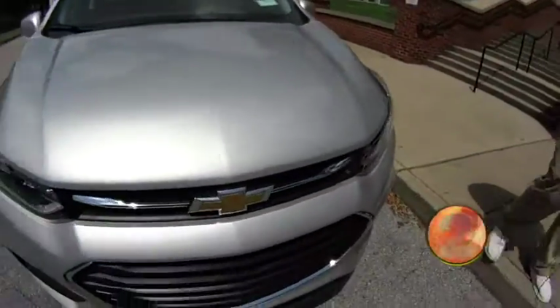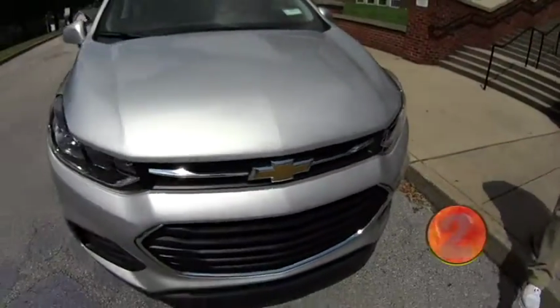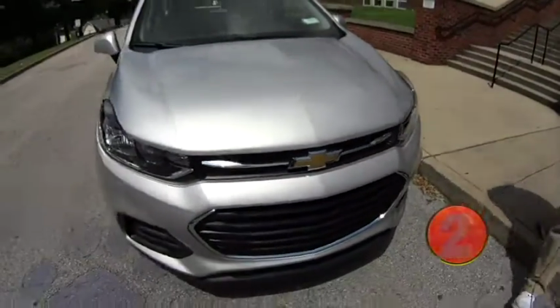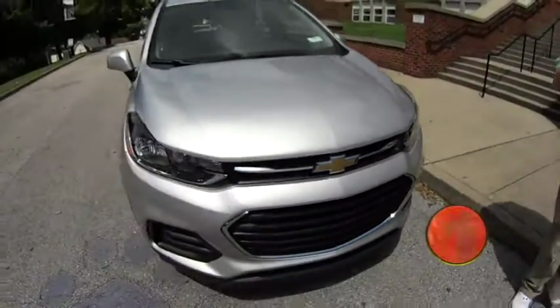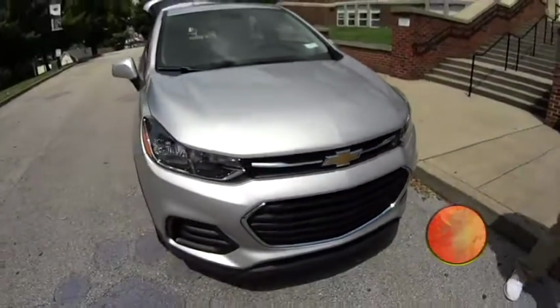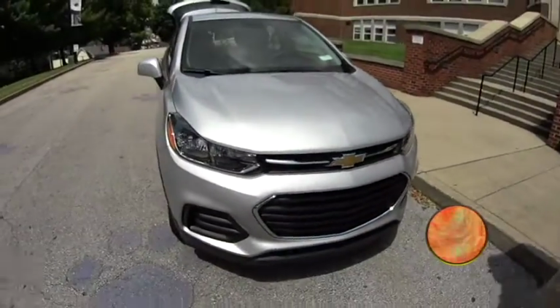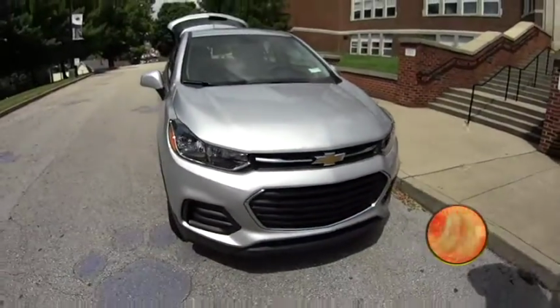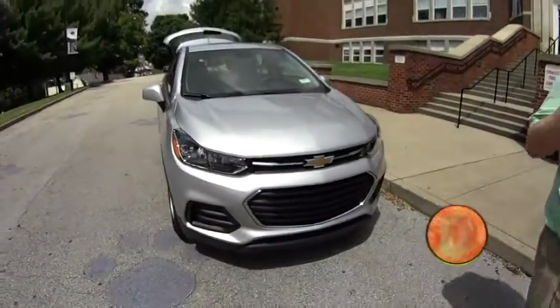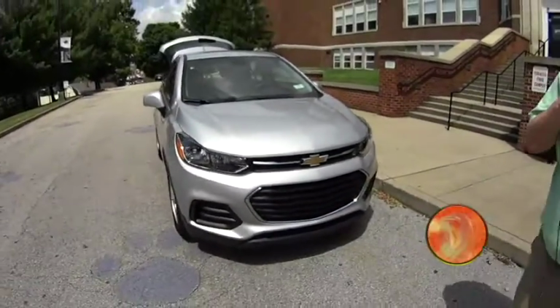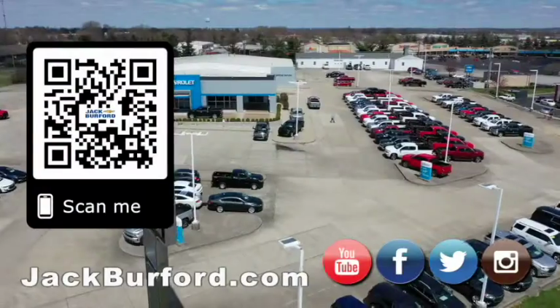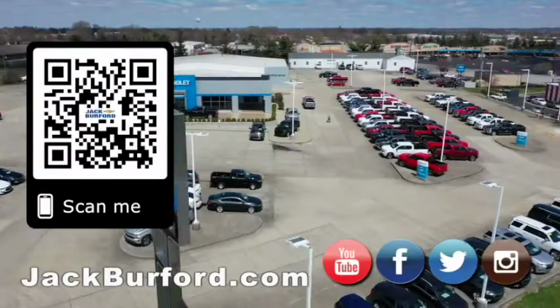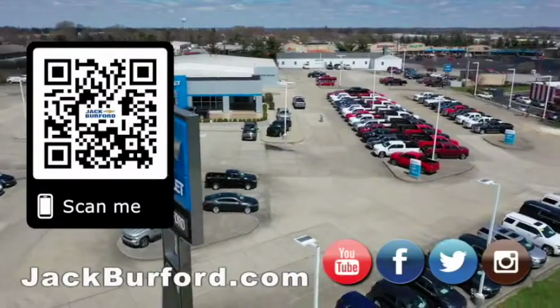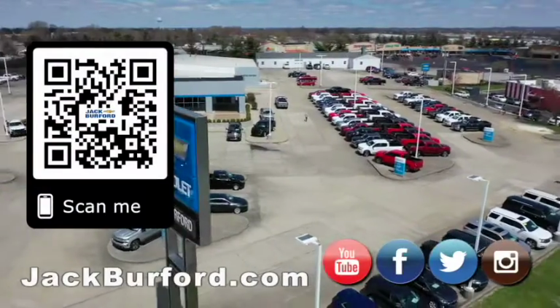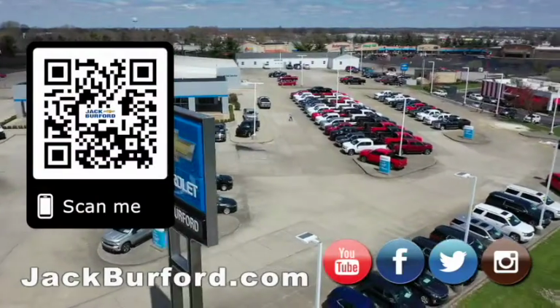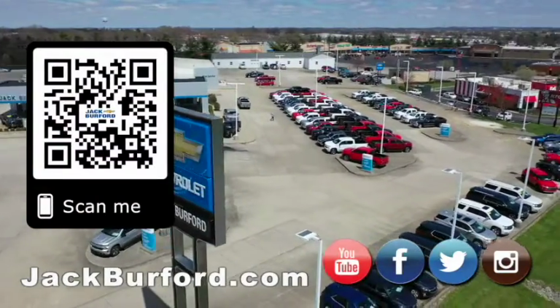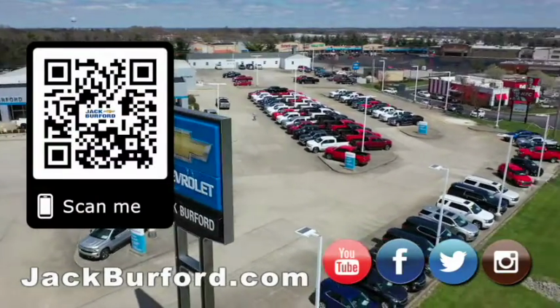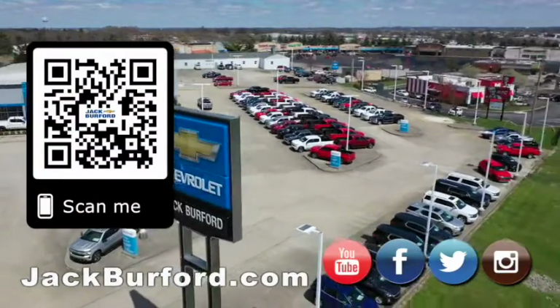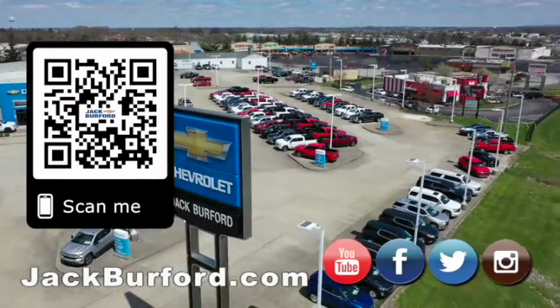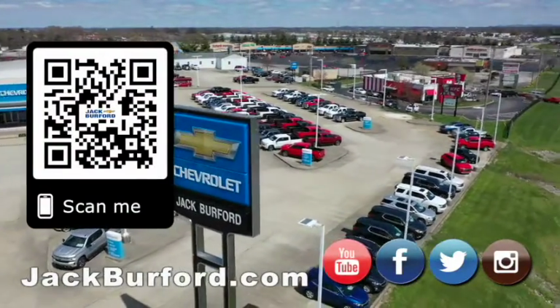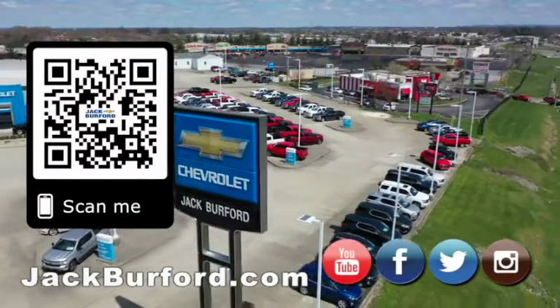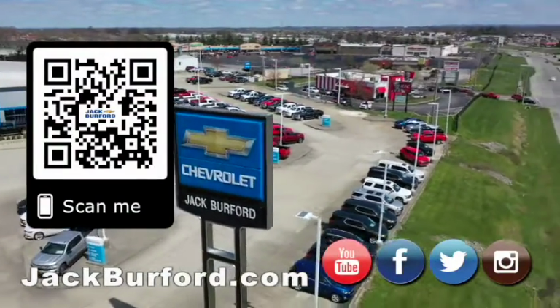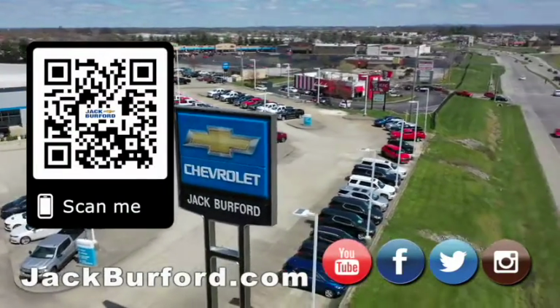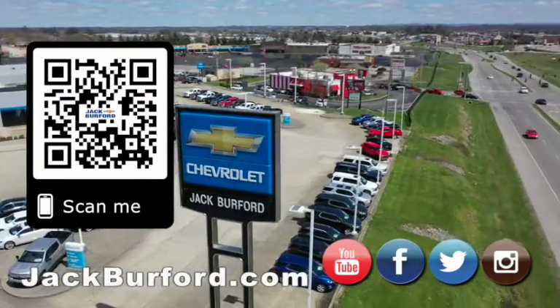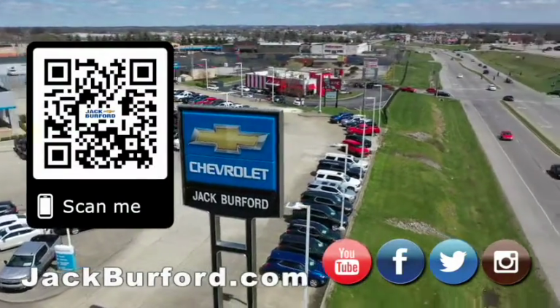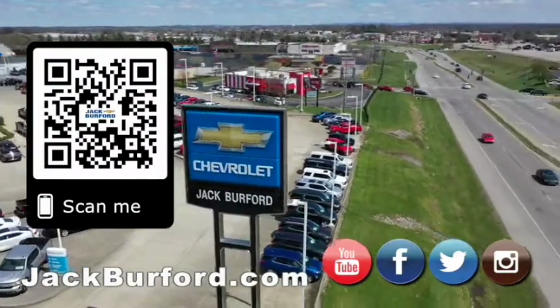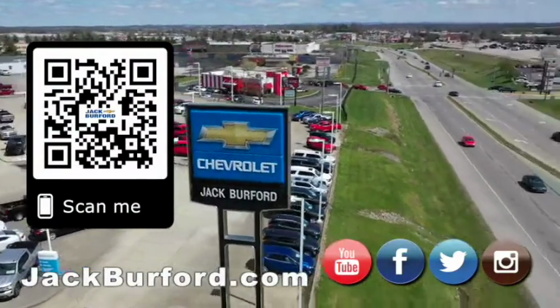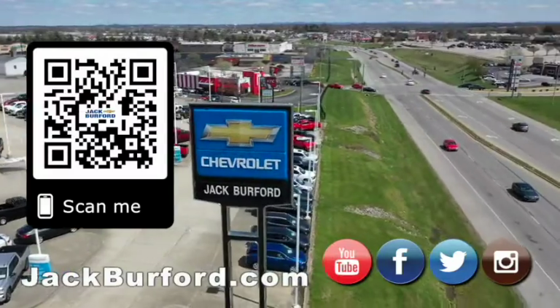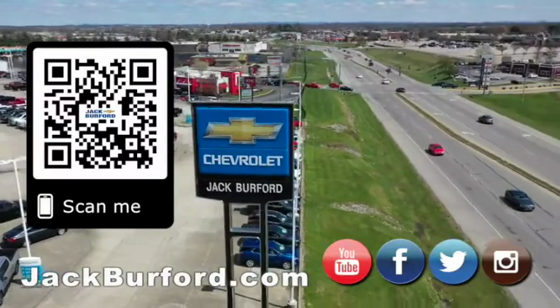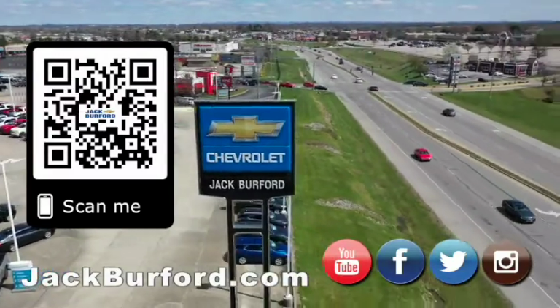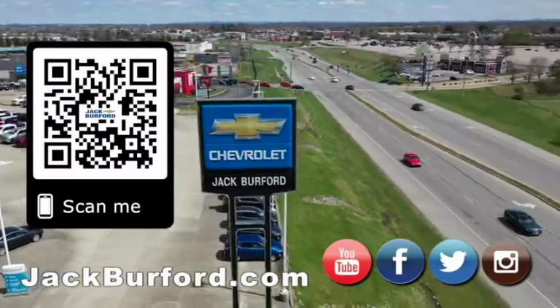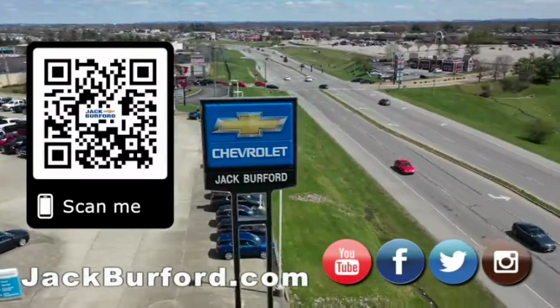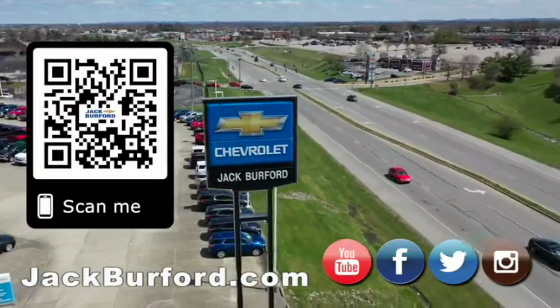Check it out. Check us out at jackburford.com. We'll see you all next time. Why would you buy a vehicle anywhere else? Make sure to visit us at jackburford.com and subscribe to our YouTube channel.